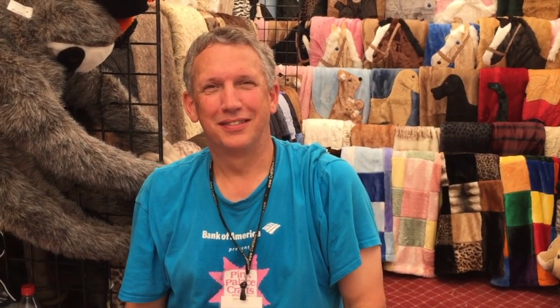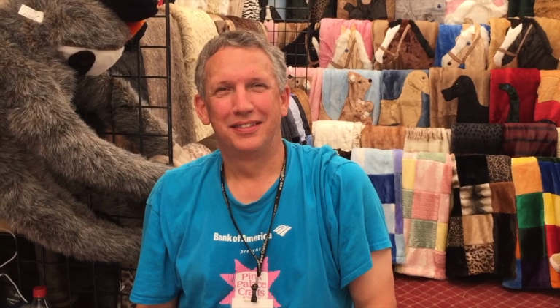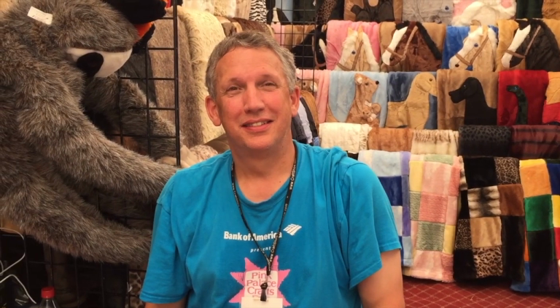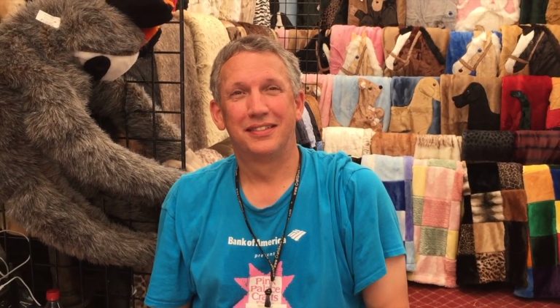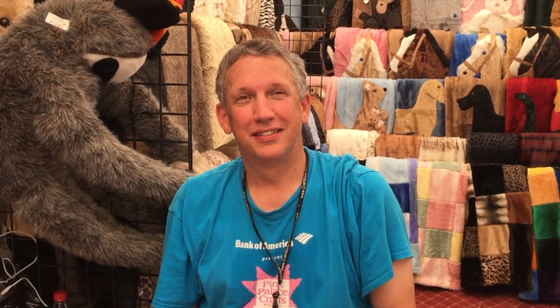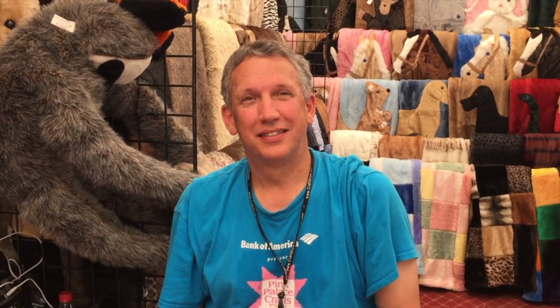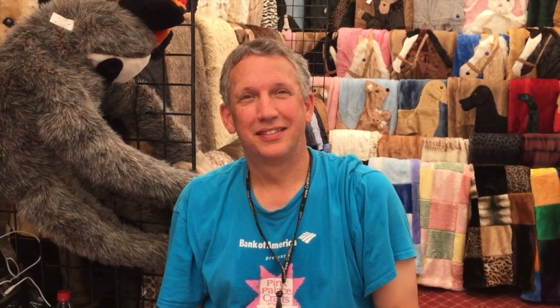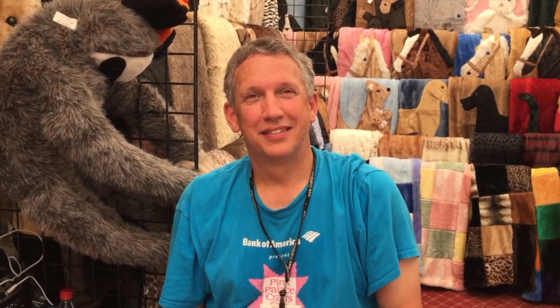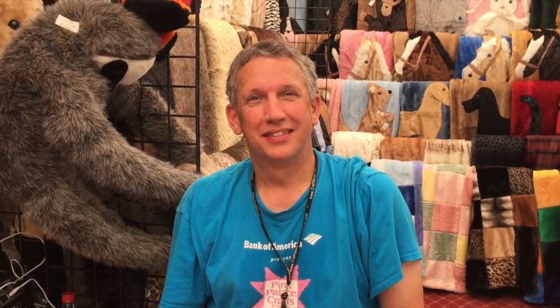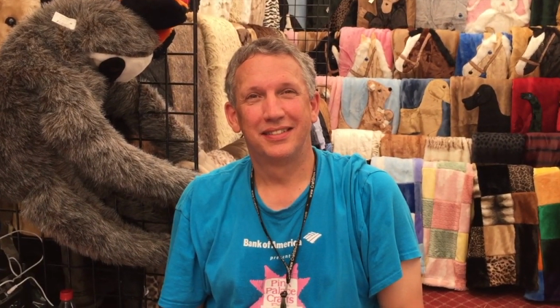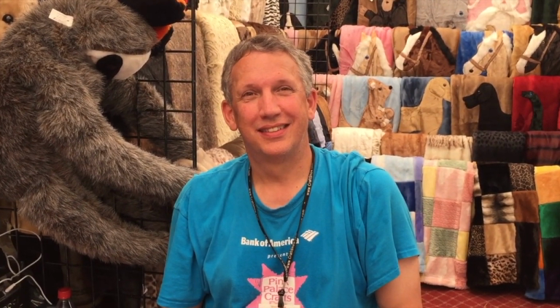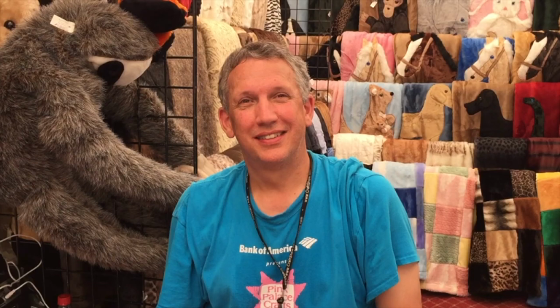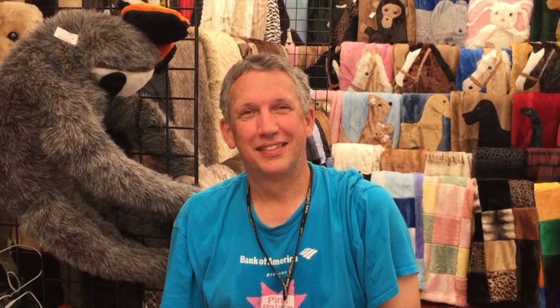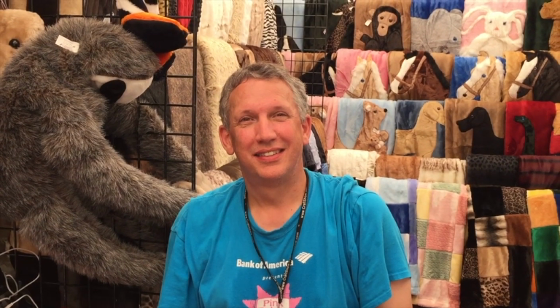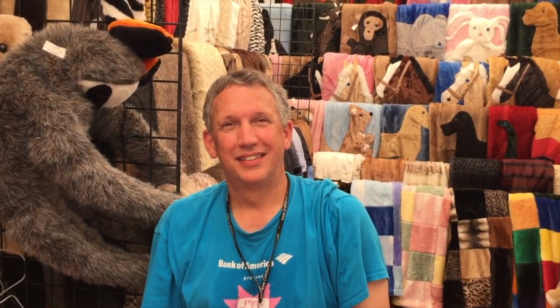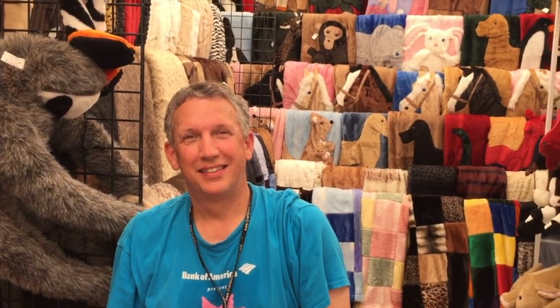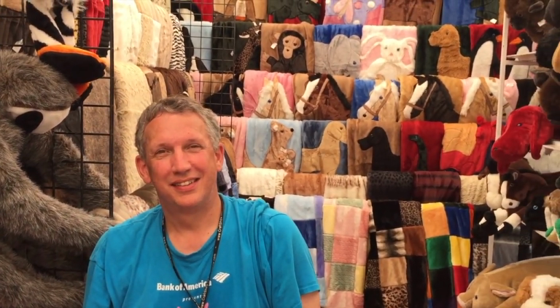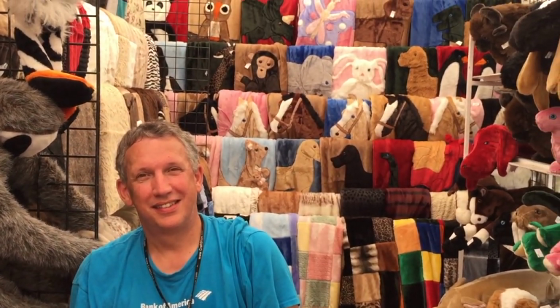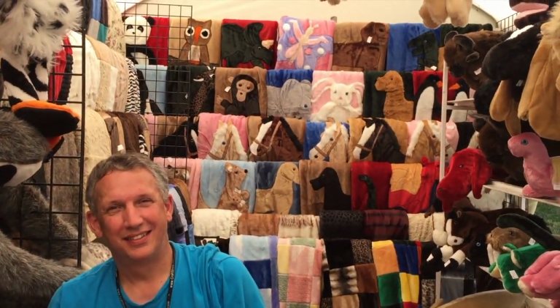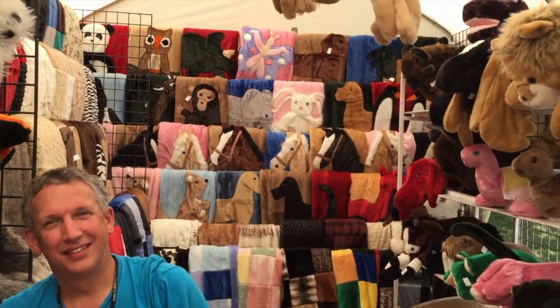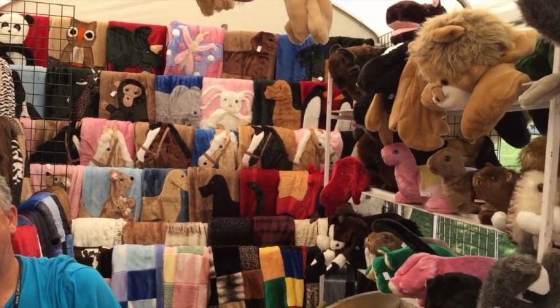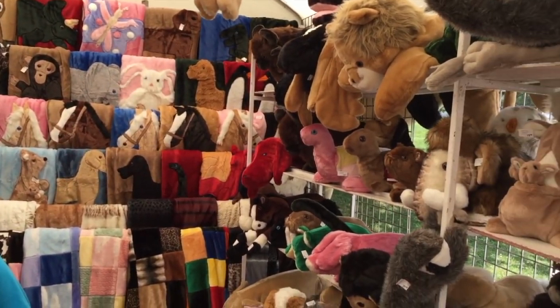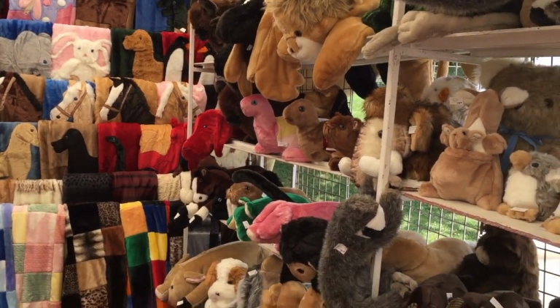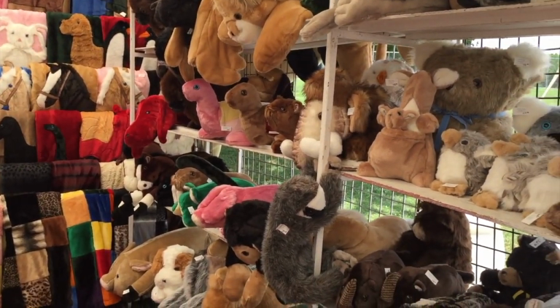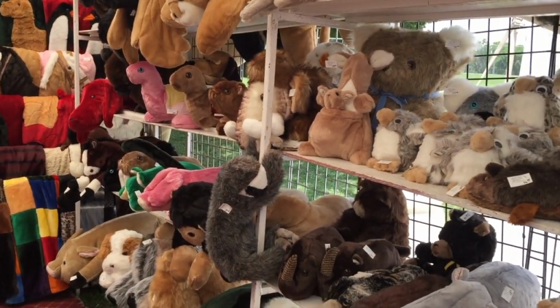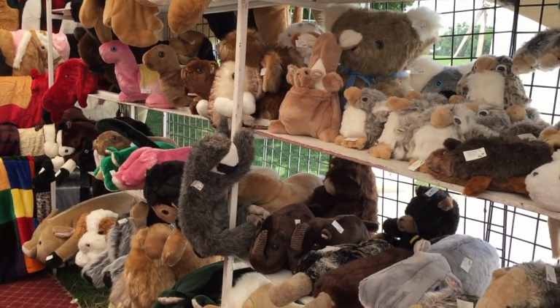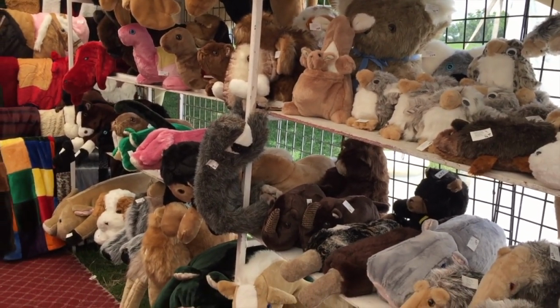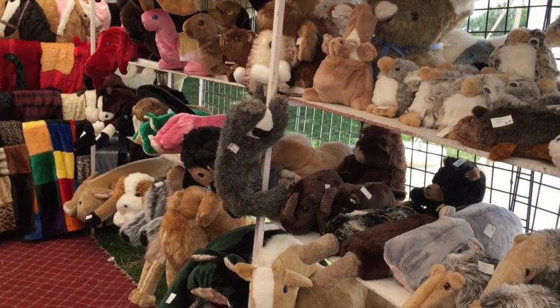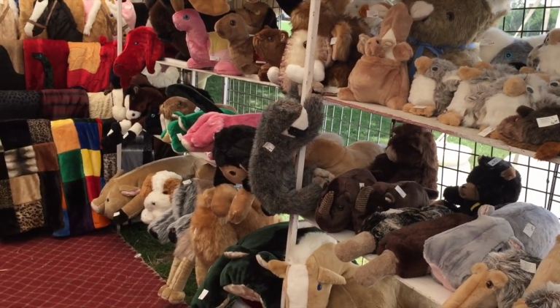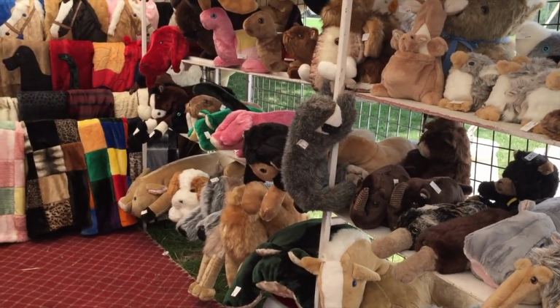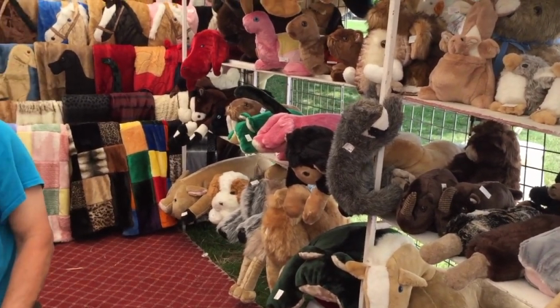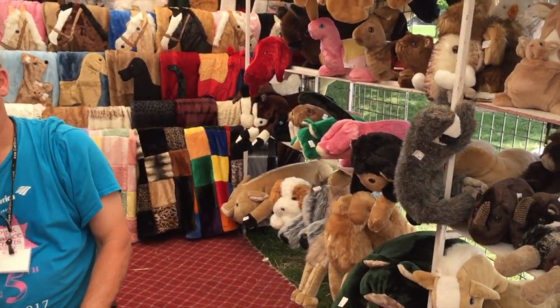I'm here at Centennial Park in Nashville, Tennessee, and I just met Tom — and that's a grandma, of course. Look at these wonderful animals. Show us some of the more unusual ones first, Tom.